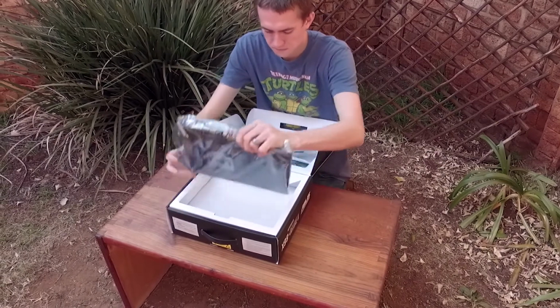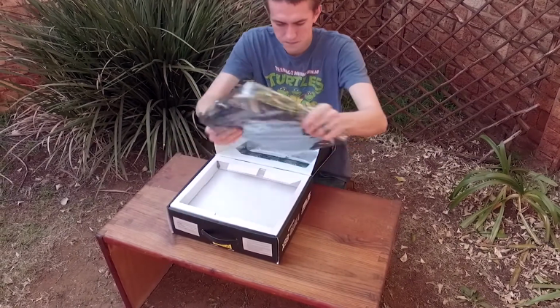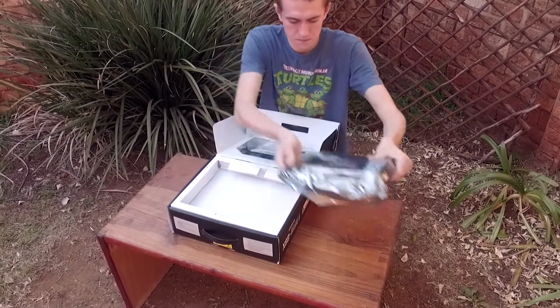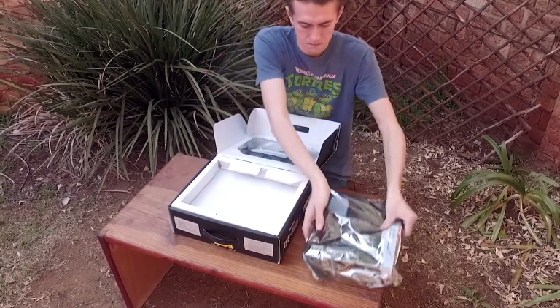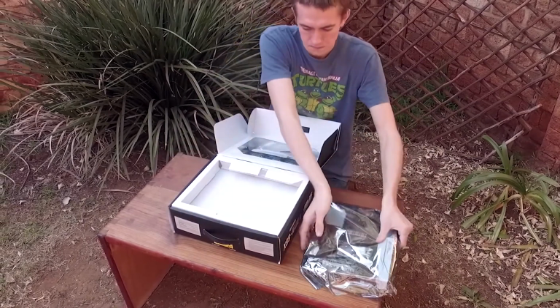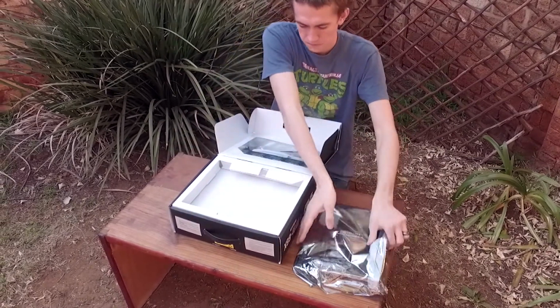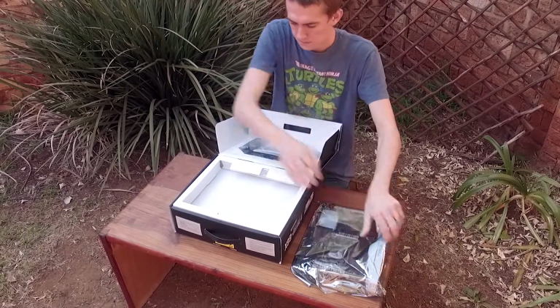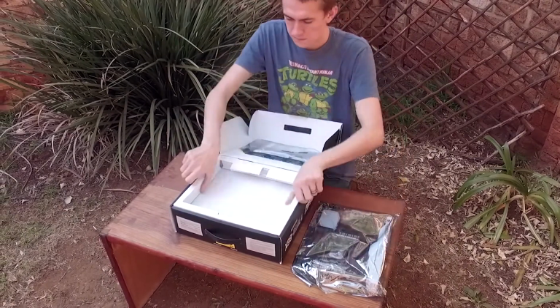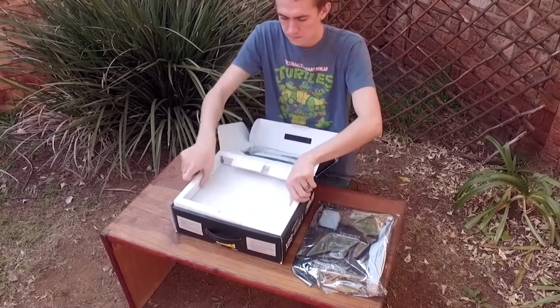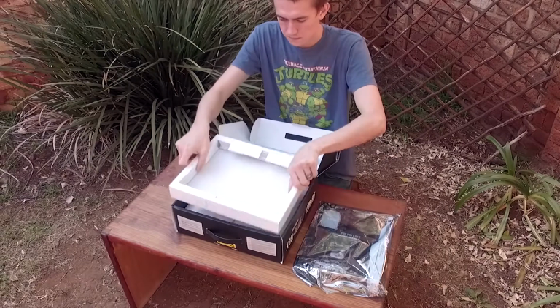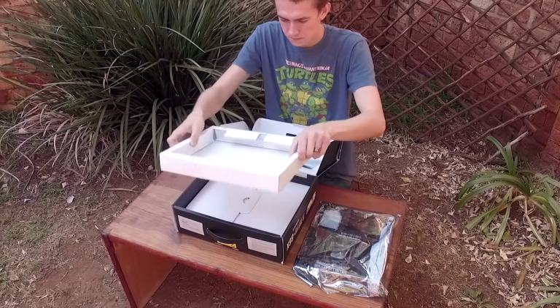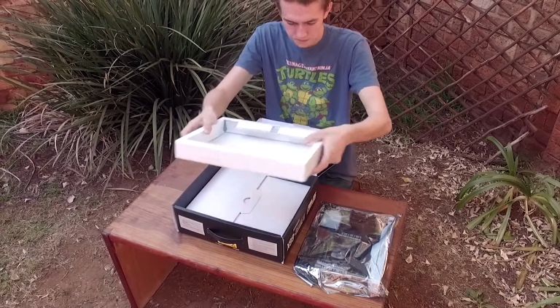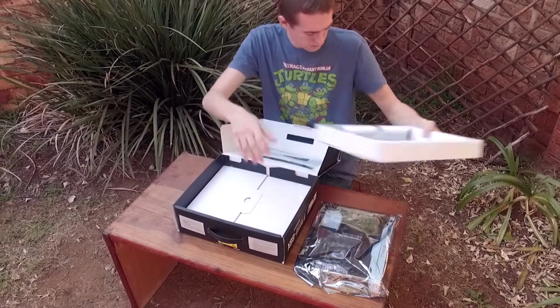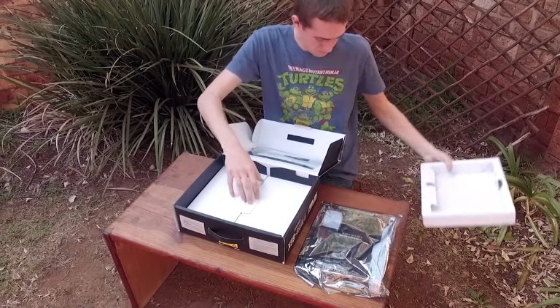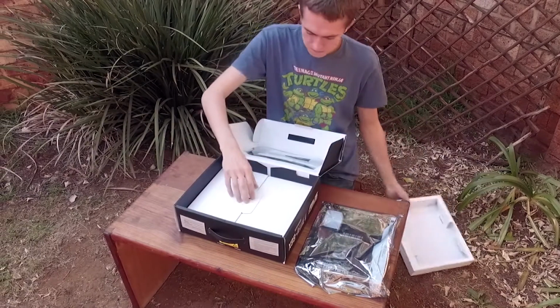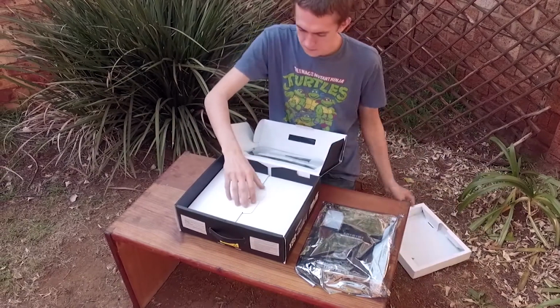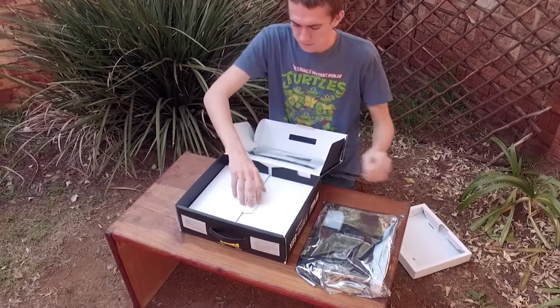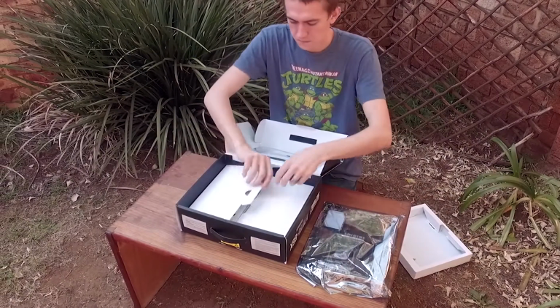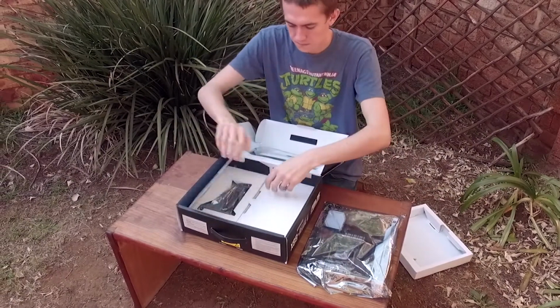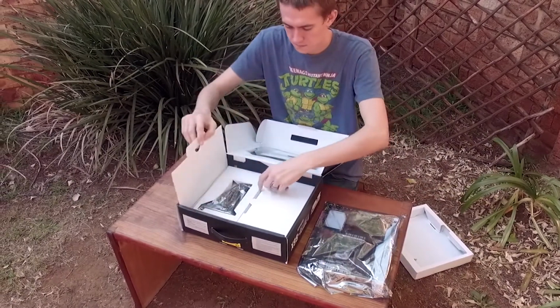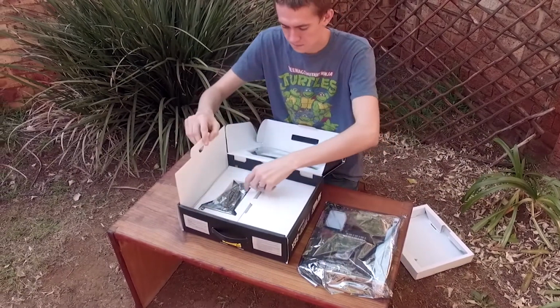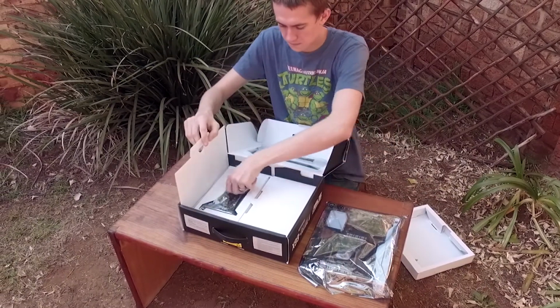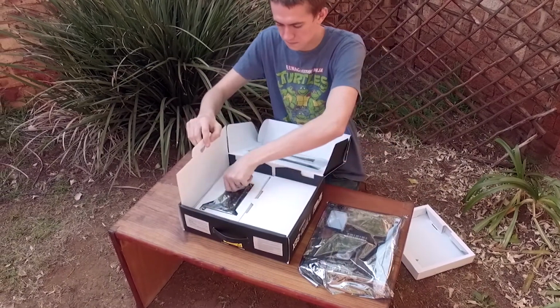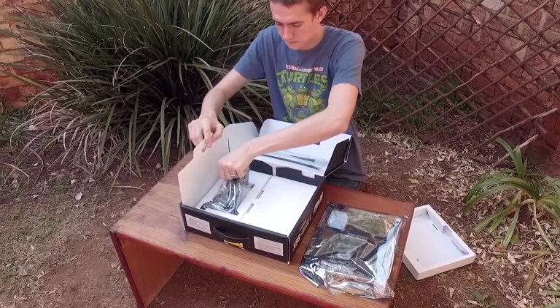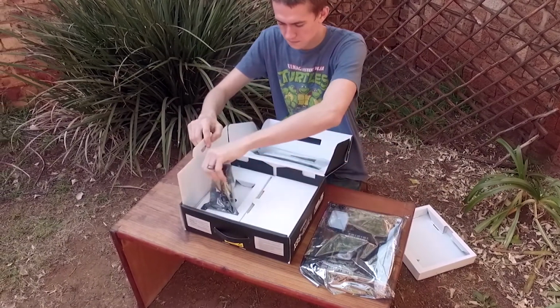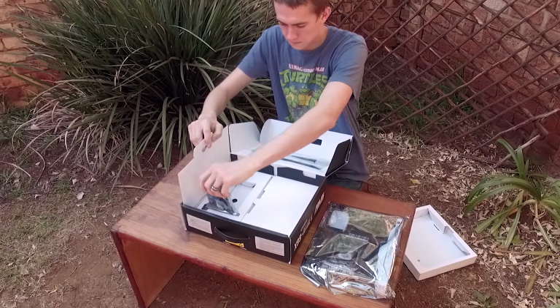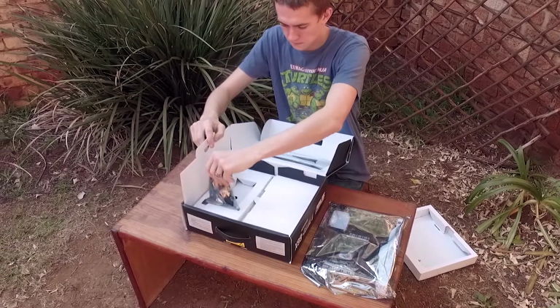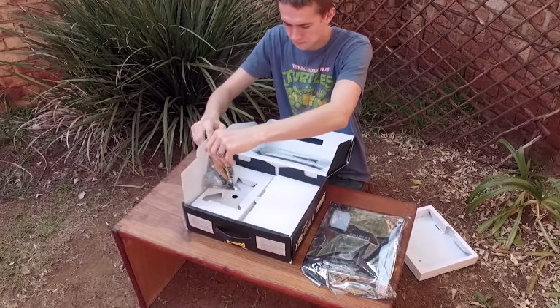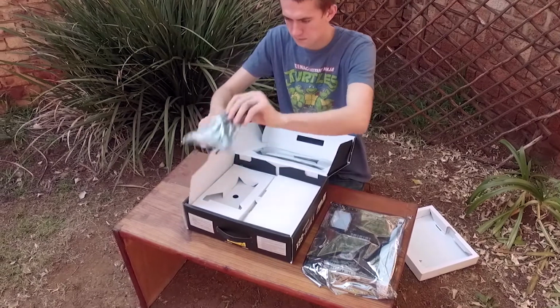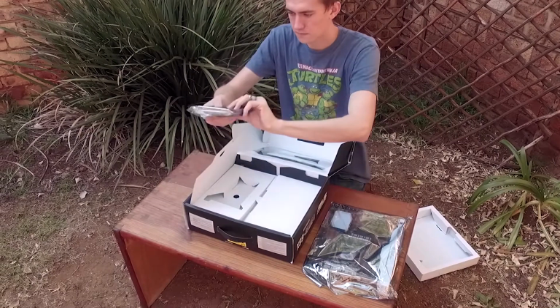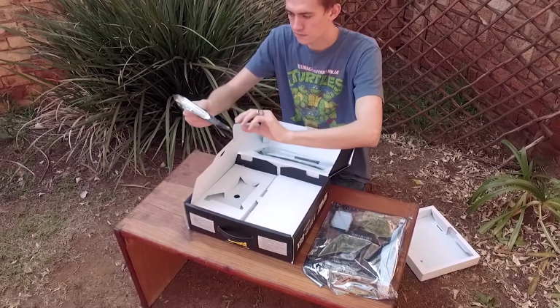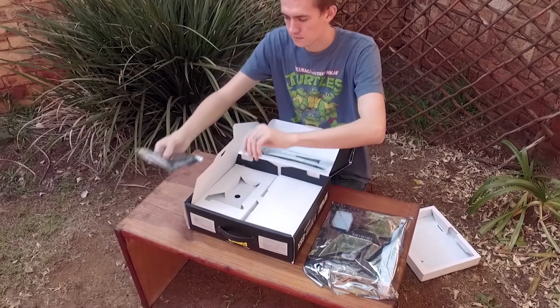Underneath the motherboard and cardboard housing are two halves which each host various accessories. Being the adventurous man that I am, I chose the right side to open first — and by right, I mean my right and your left.